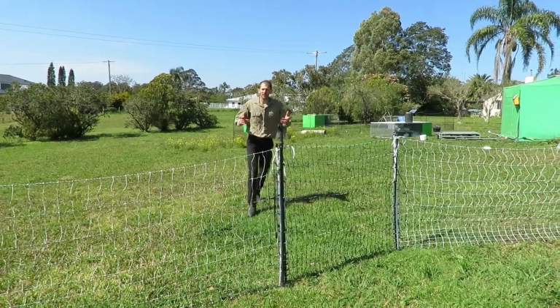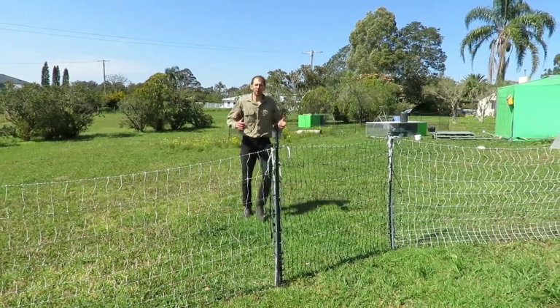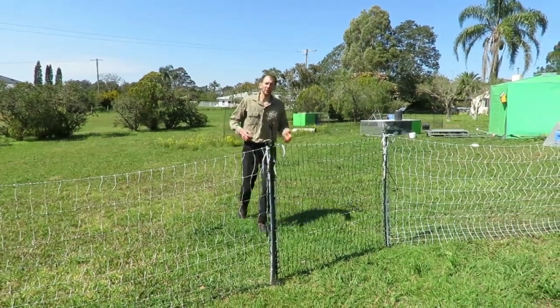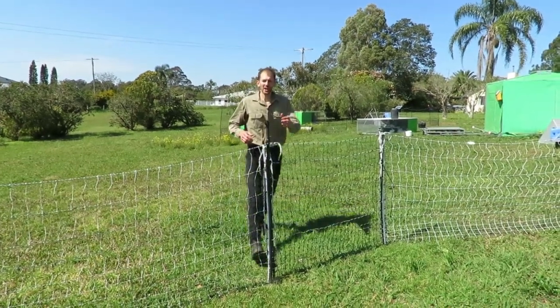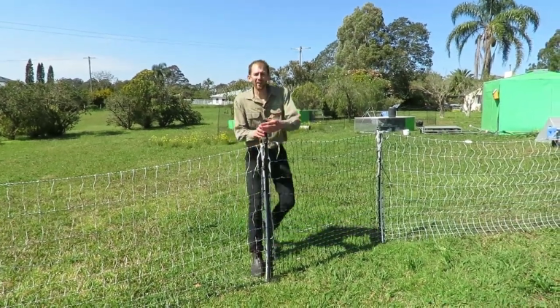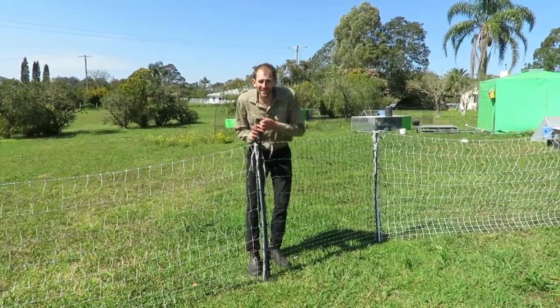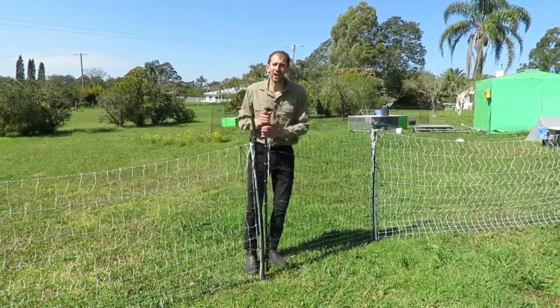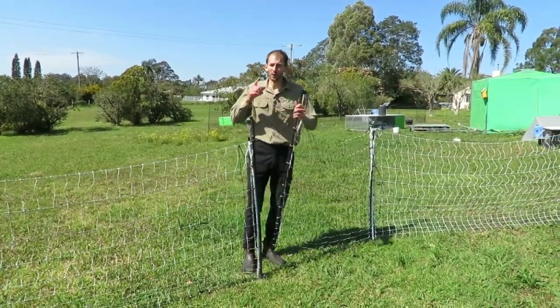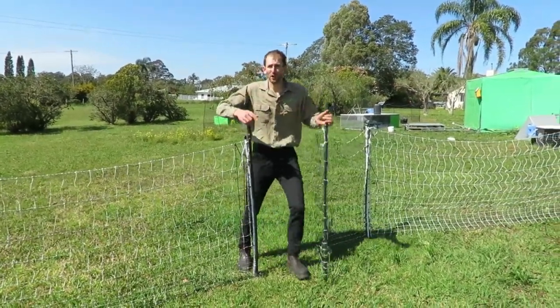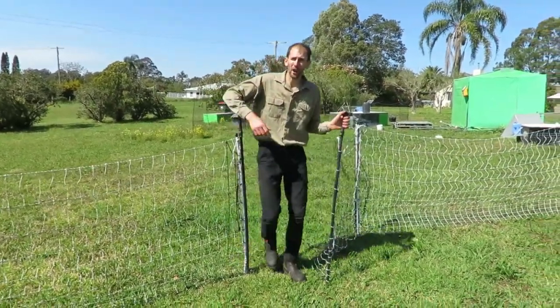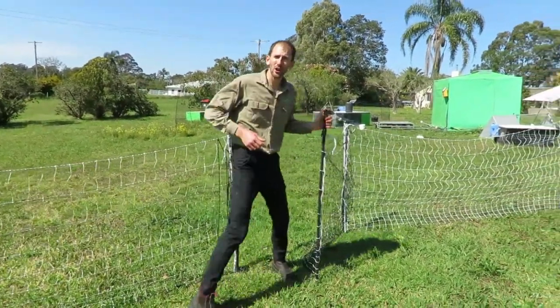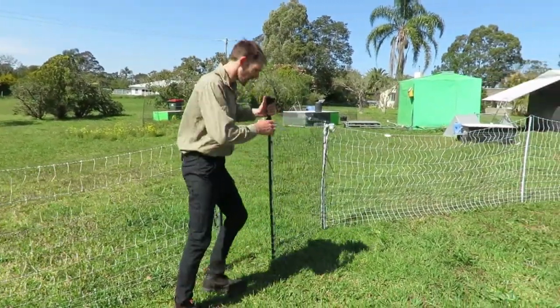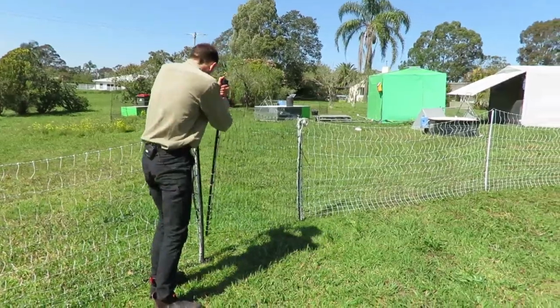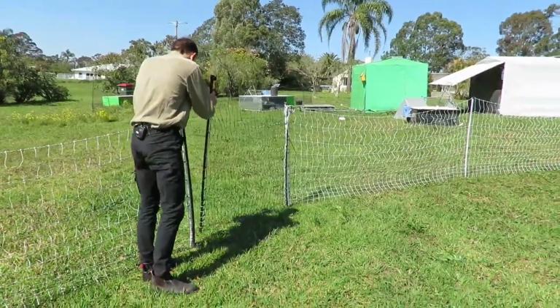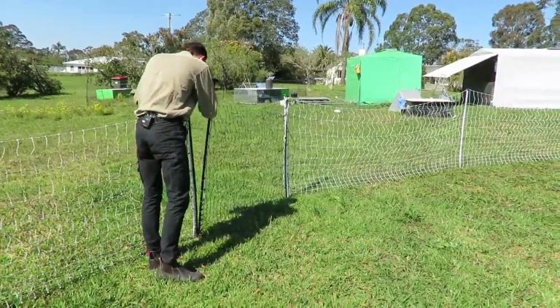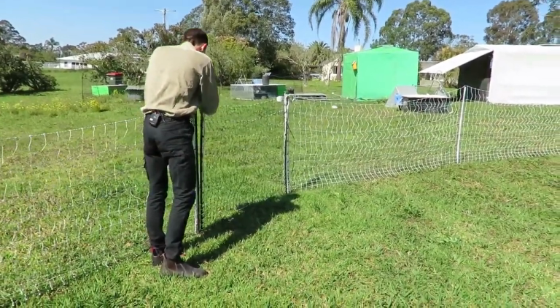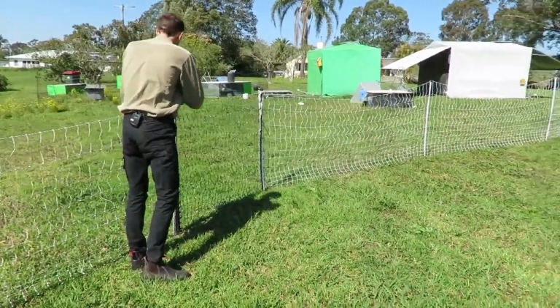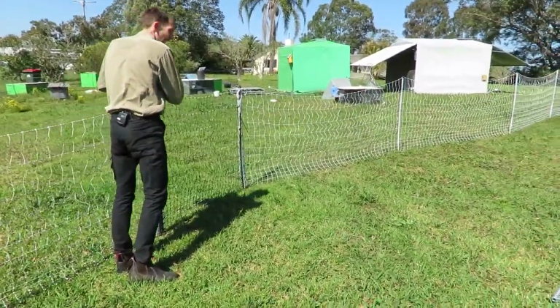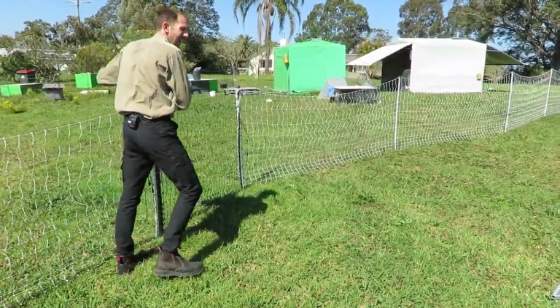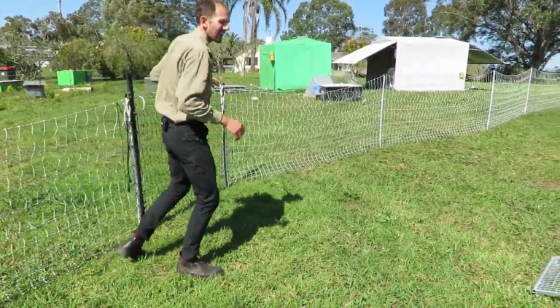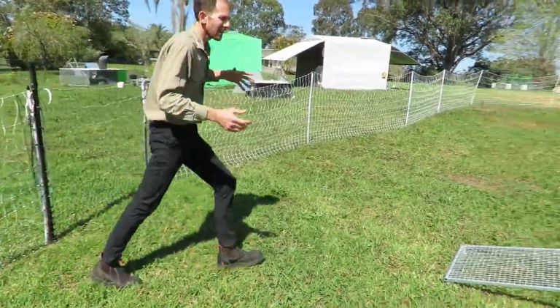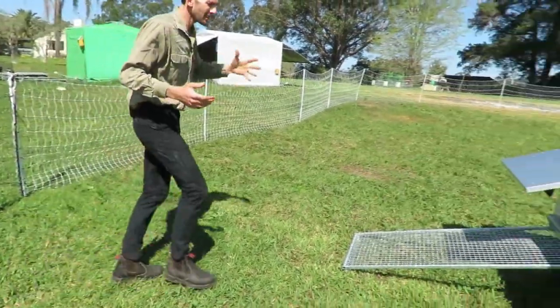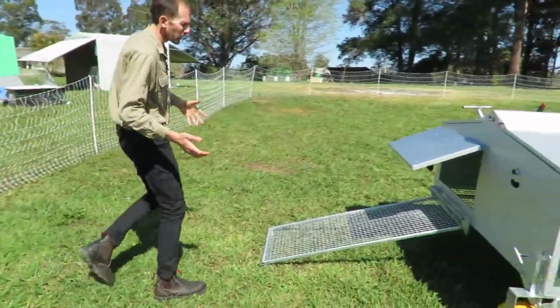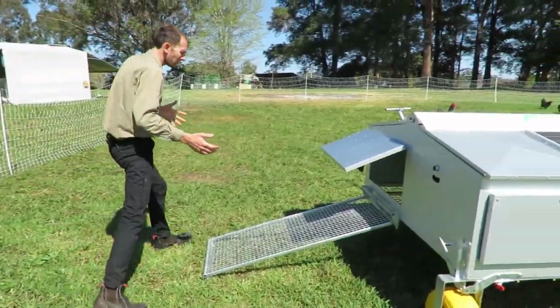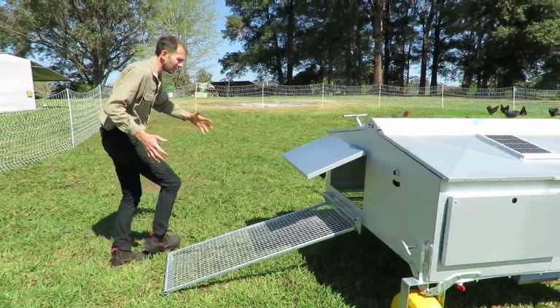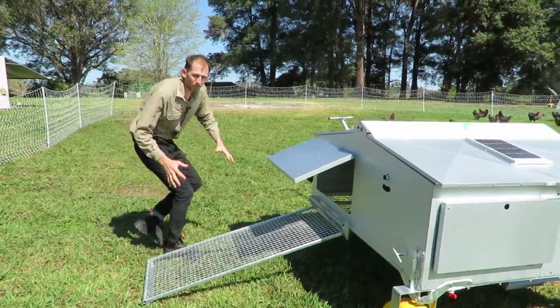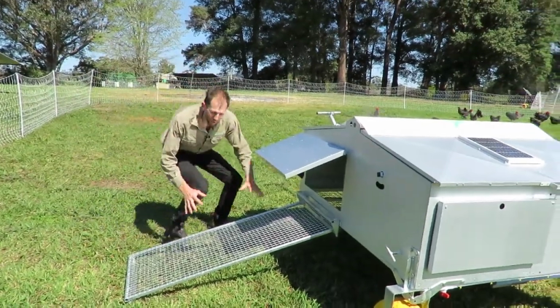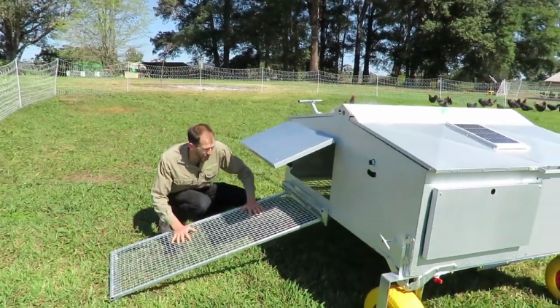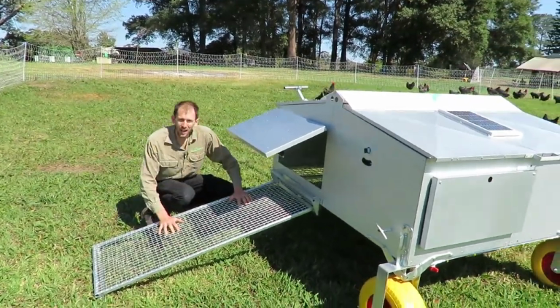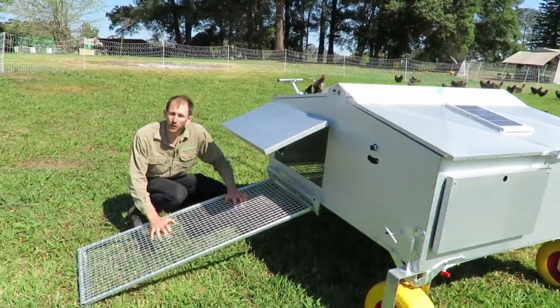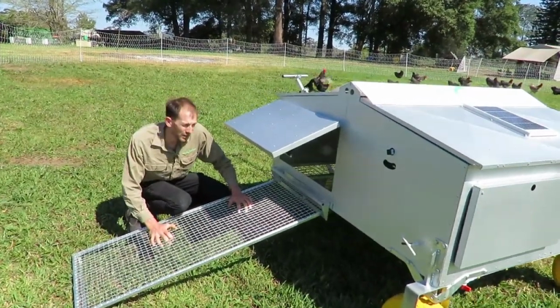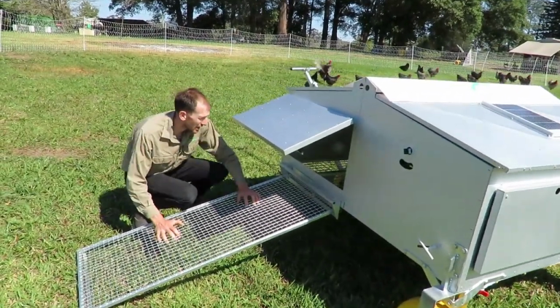Daniel O'Brien here from Chicken Caravan, and today I want to show you the brand new Chicken Caravan 30. Here it is — a beautiful little mobile chicken shed for 30 chickens.